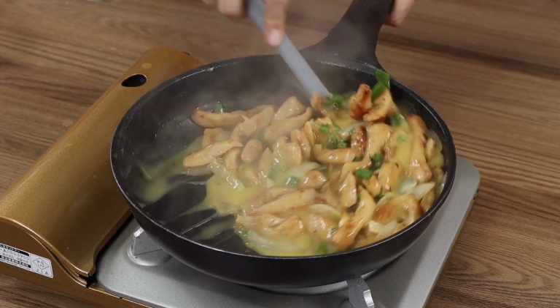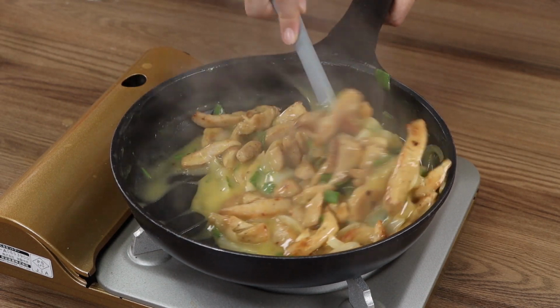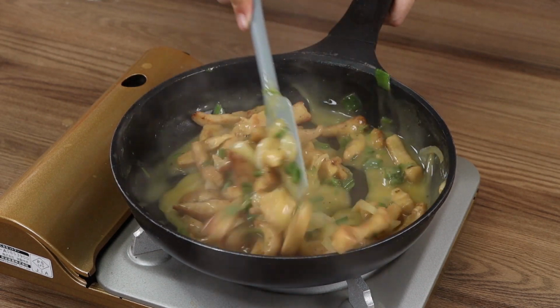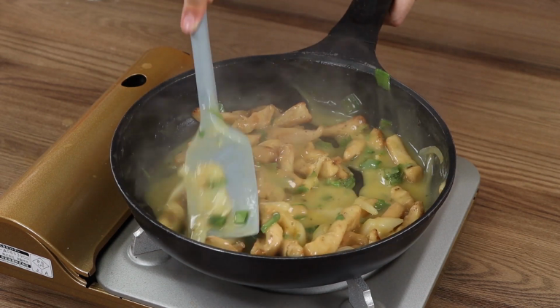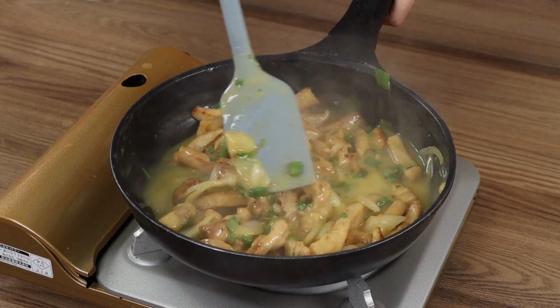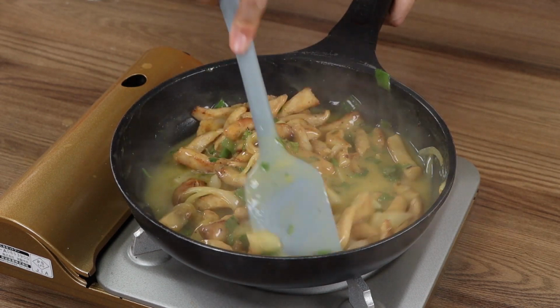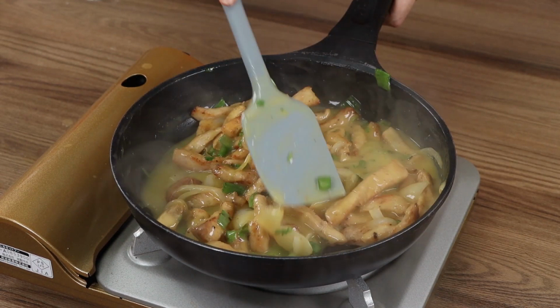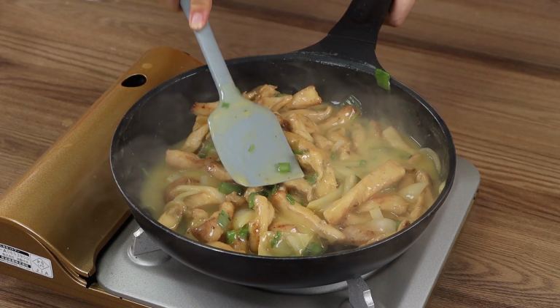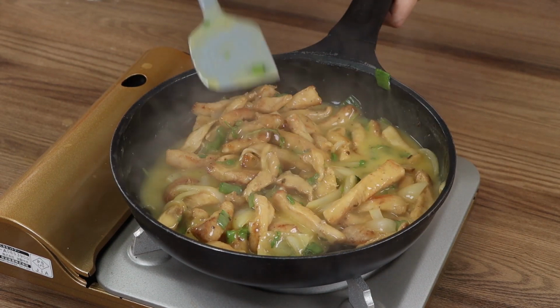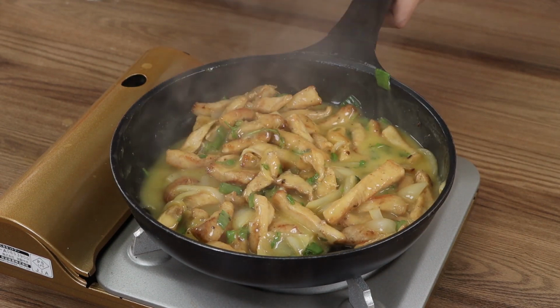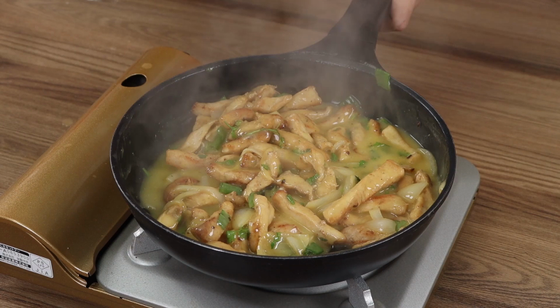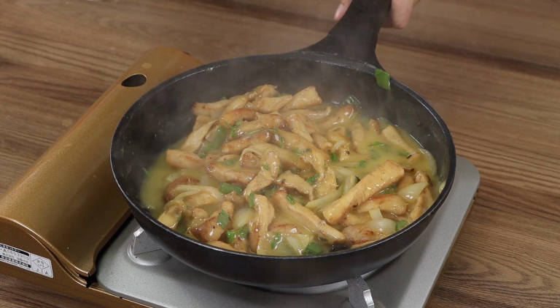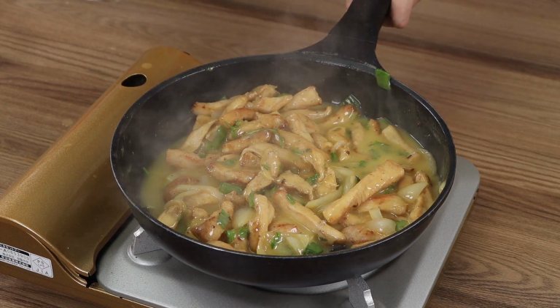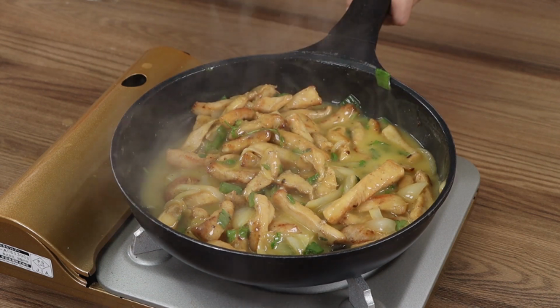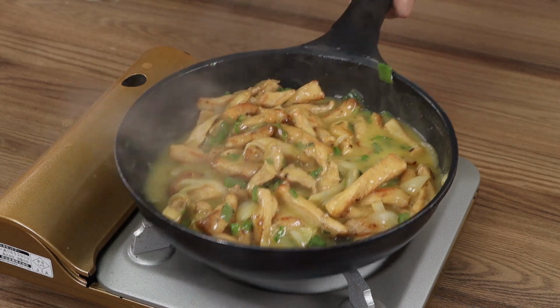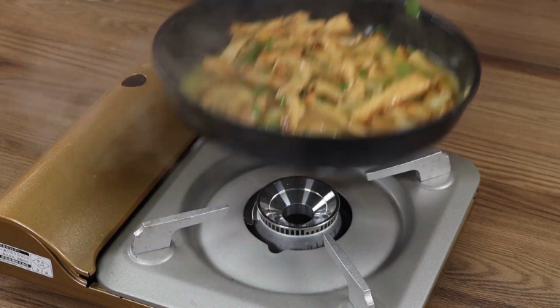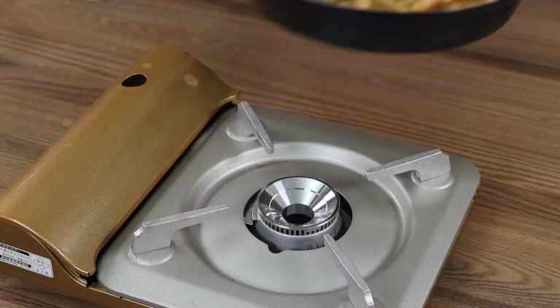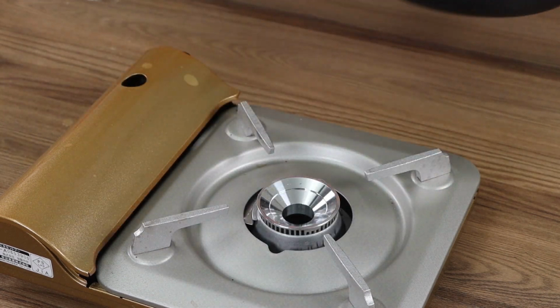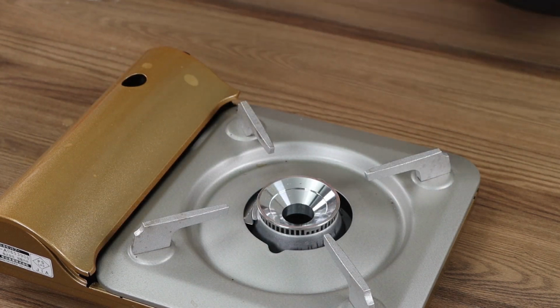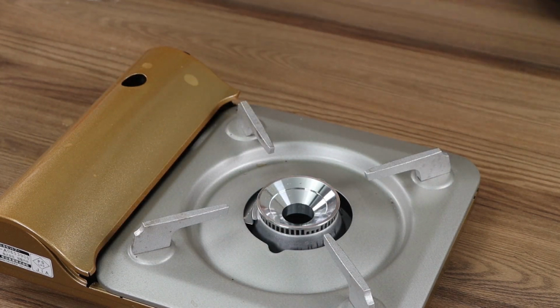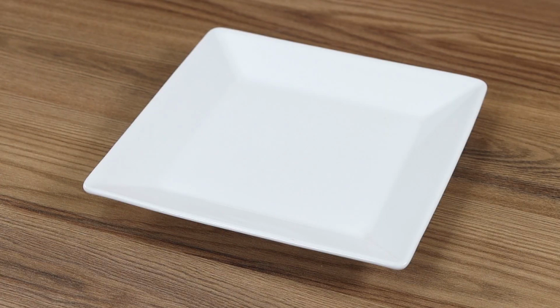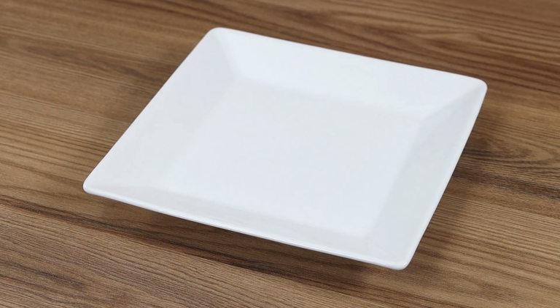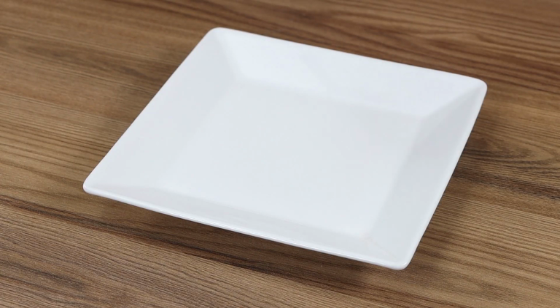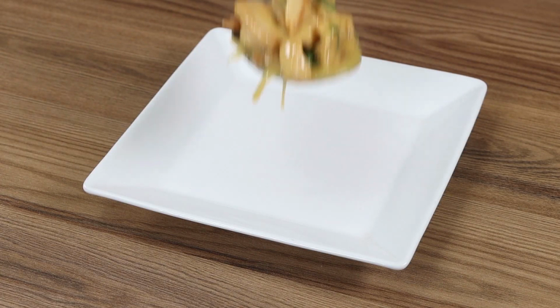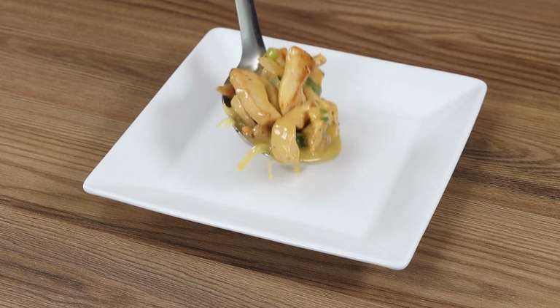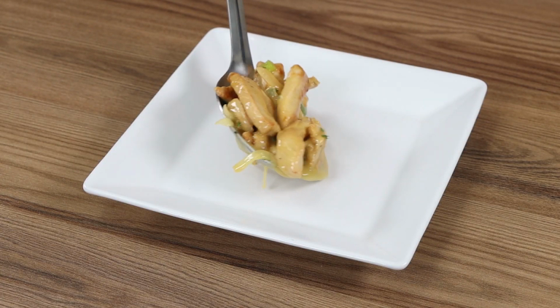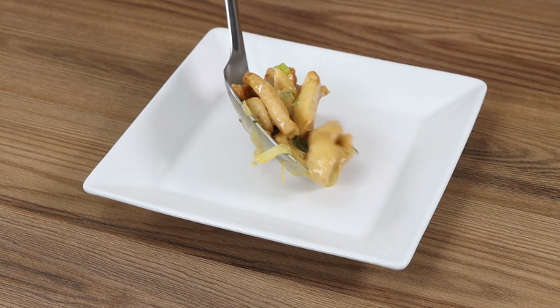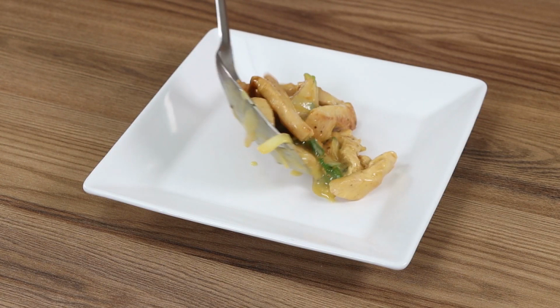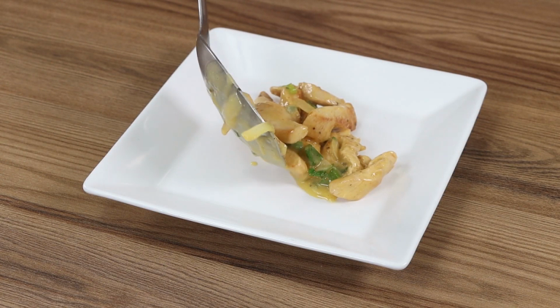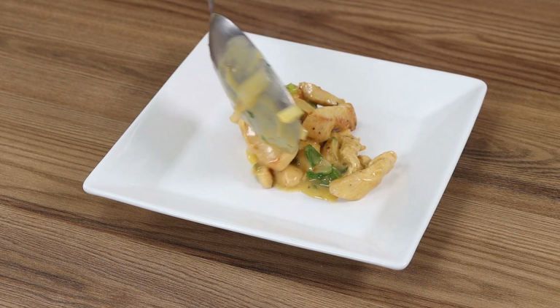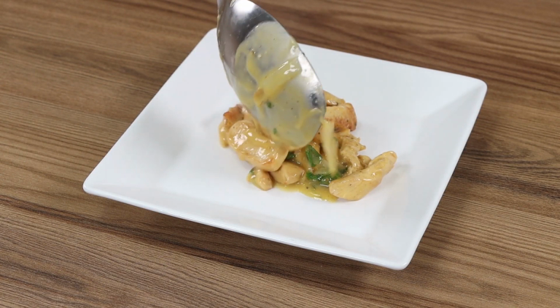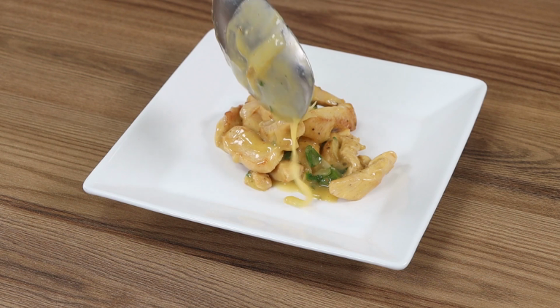Easy and full of flavor. I hope you liked our recipe. Thank you for watching the video. See you in the next one. Bye-bye.